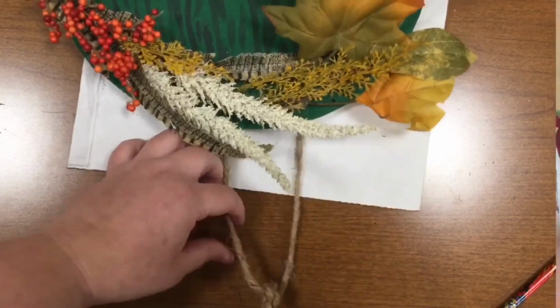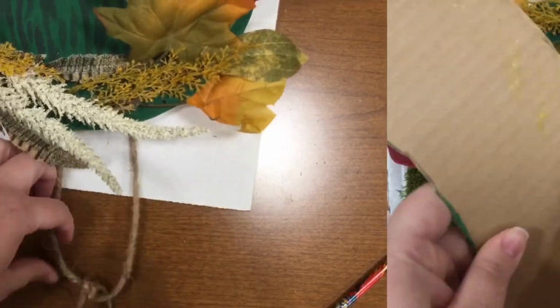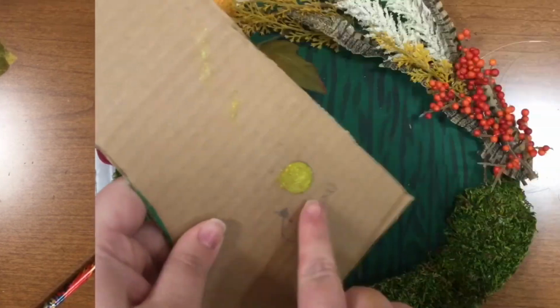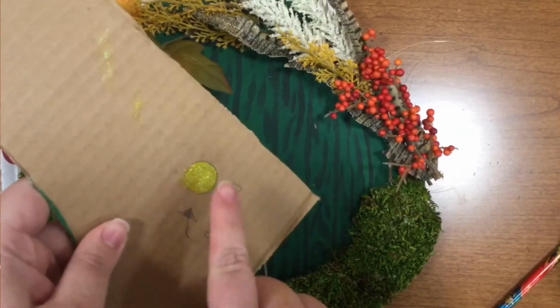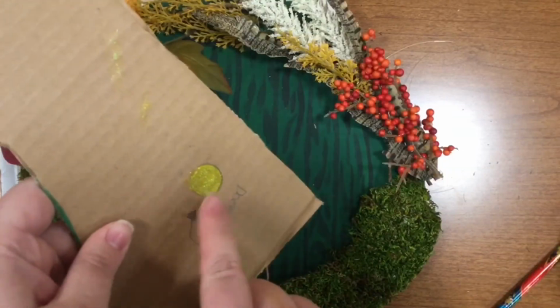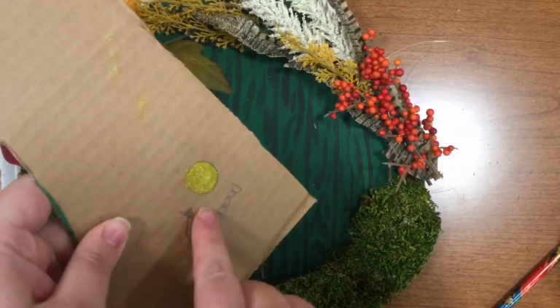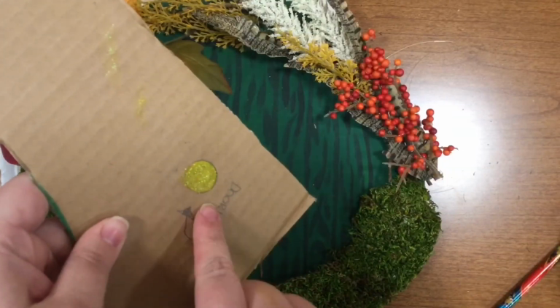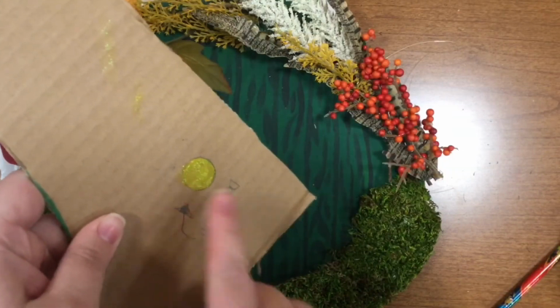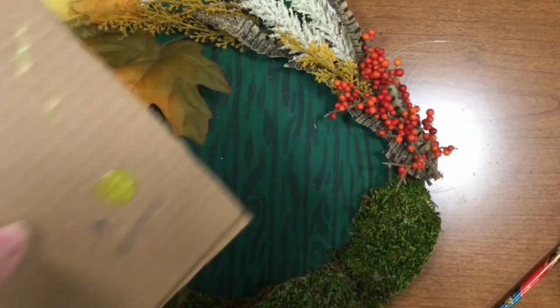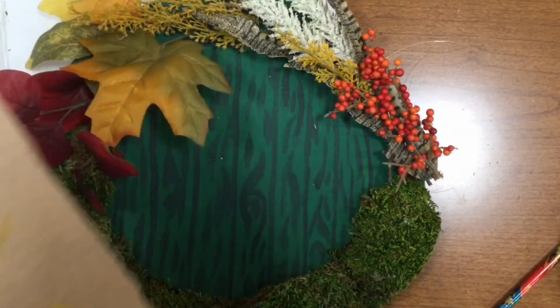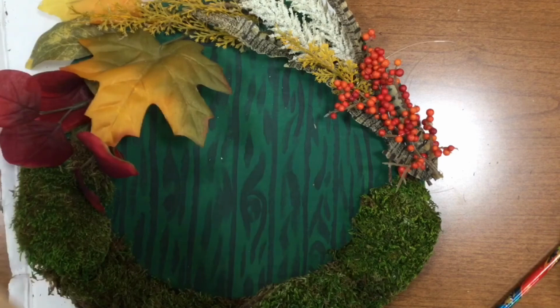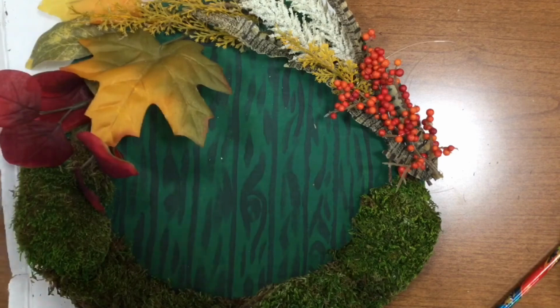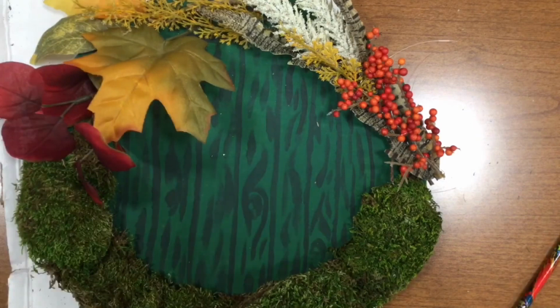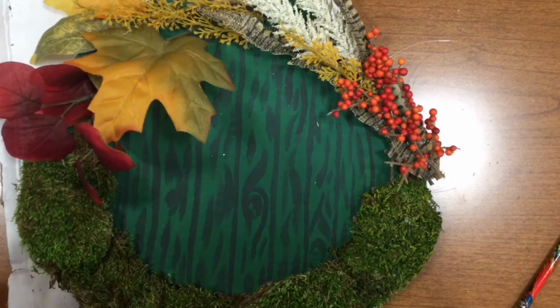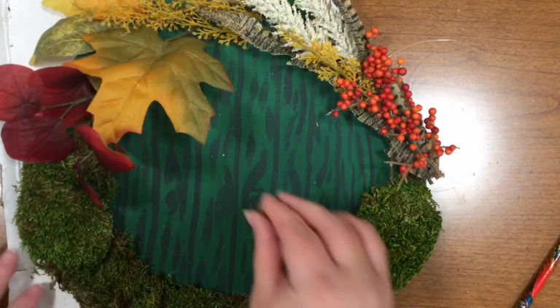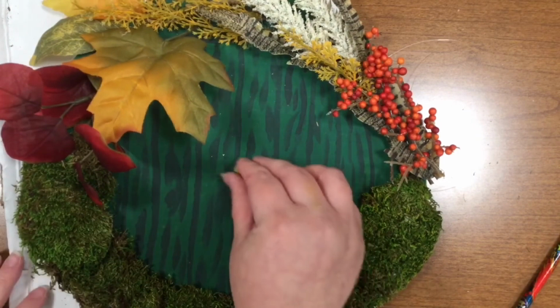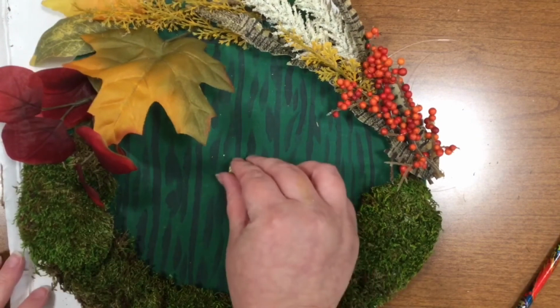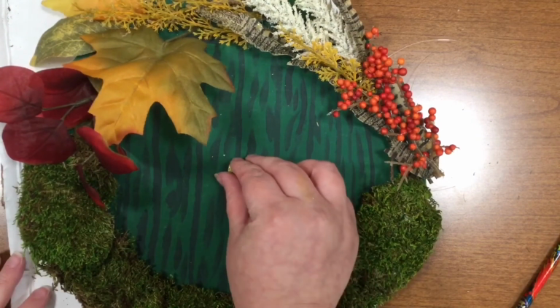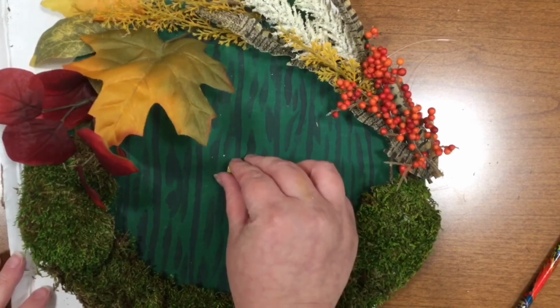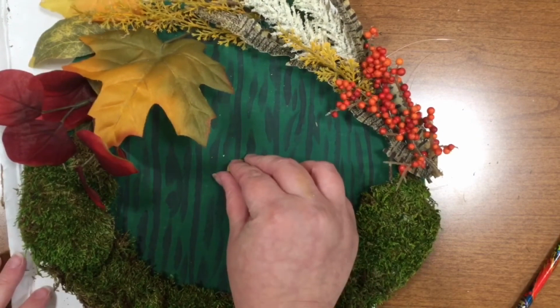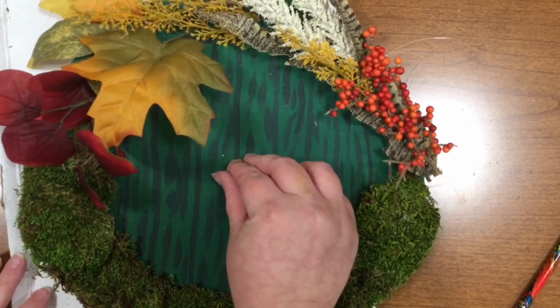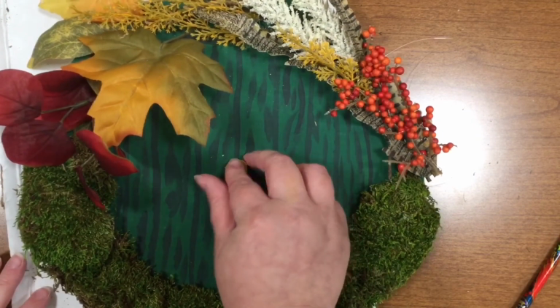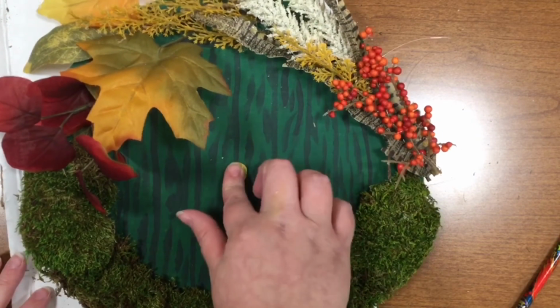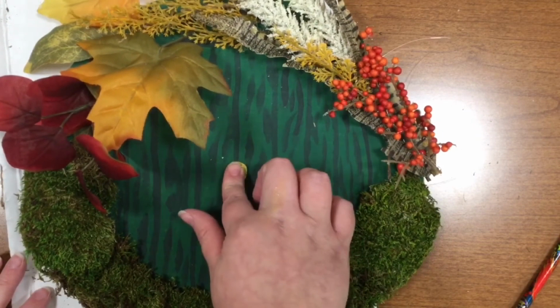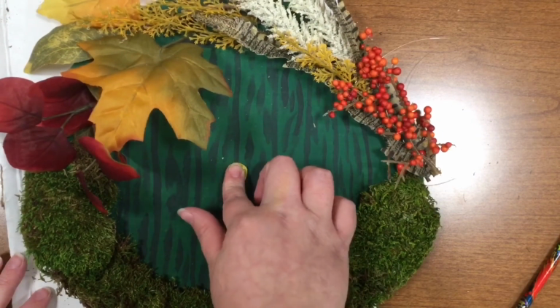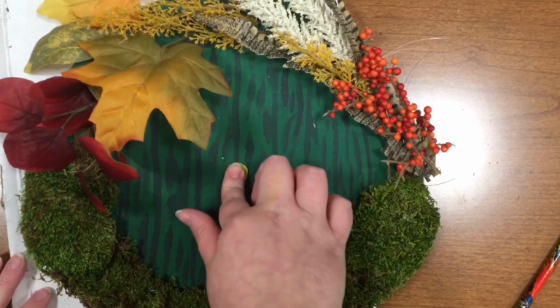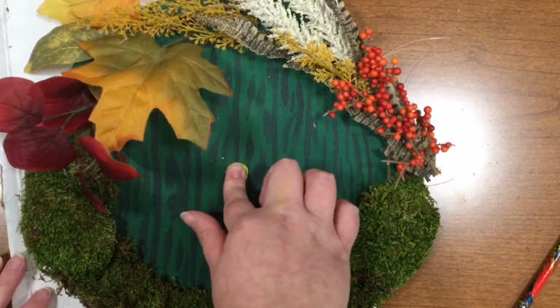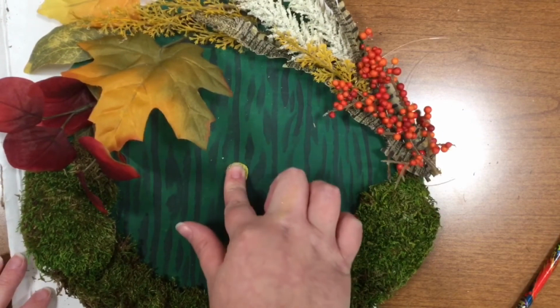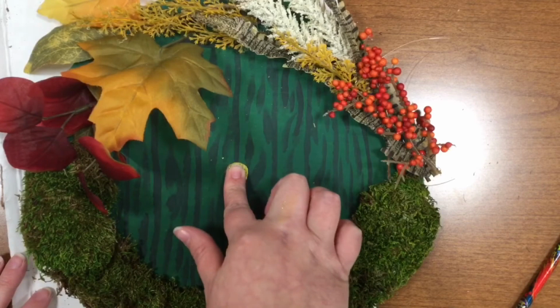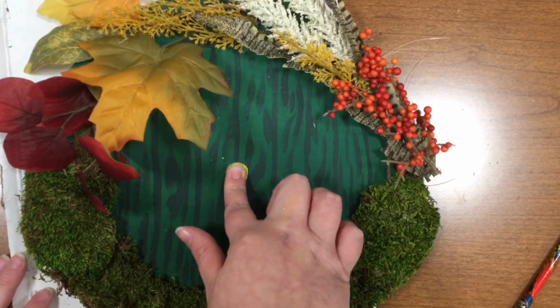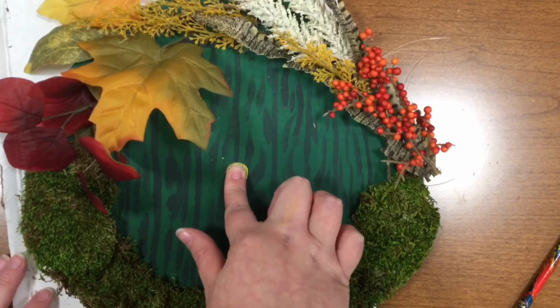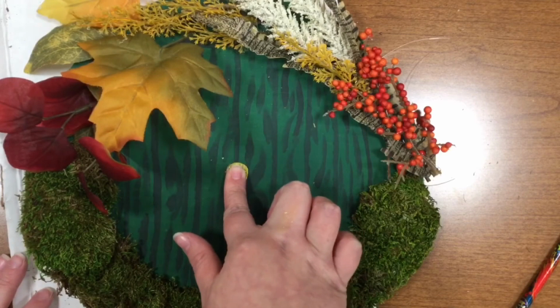And lastly, it's time to cut out and attach our doorknob. This is the pièce de résistance for our hobbit door wreath.